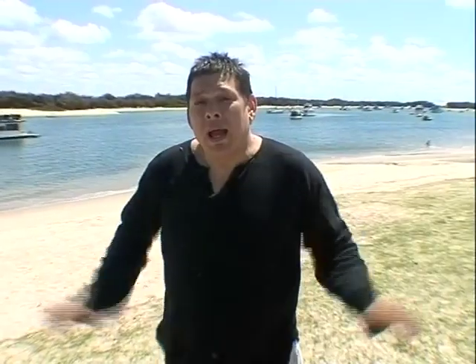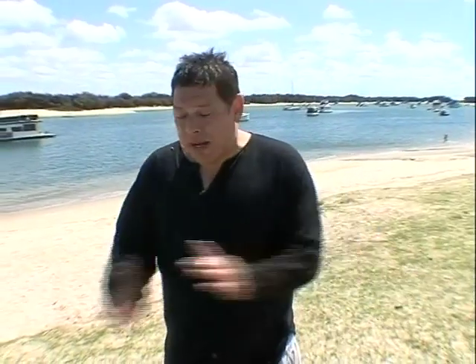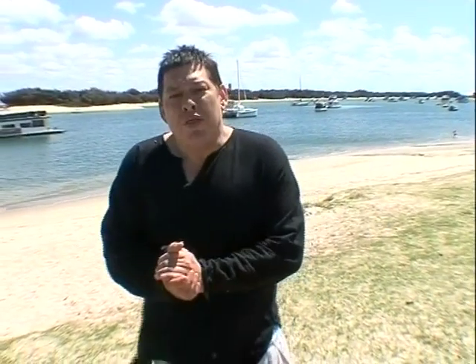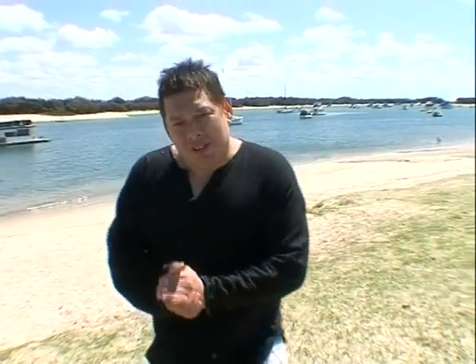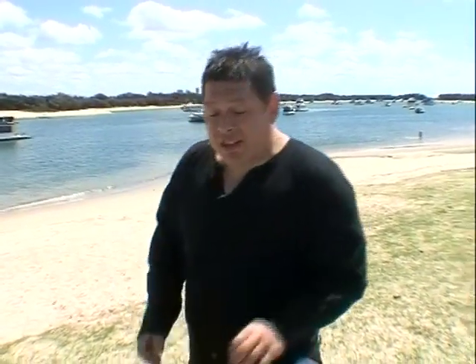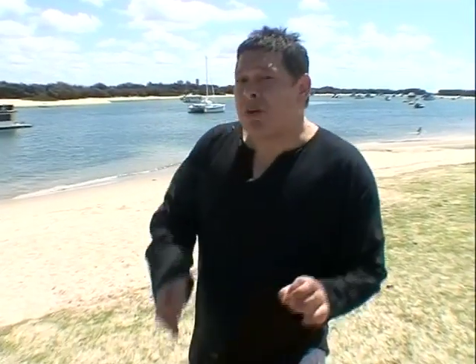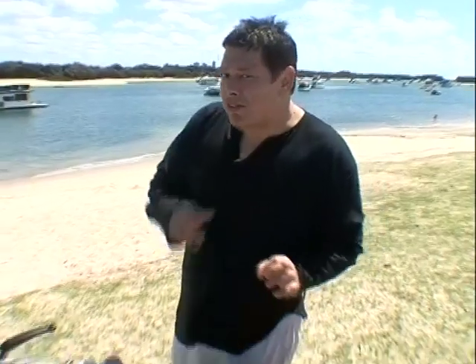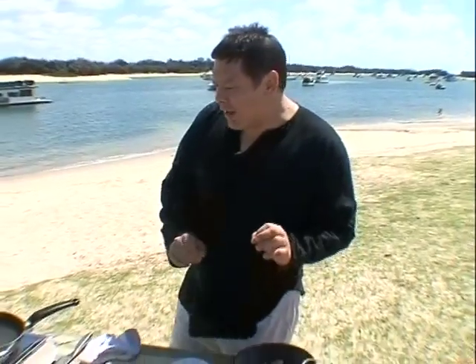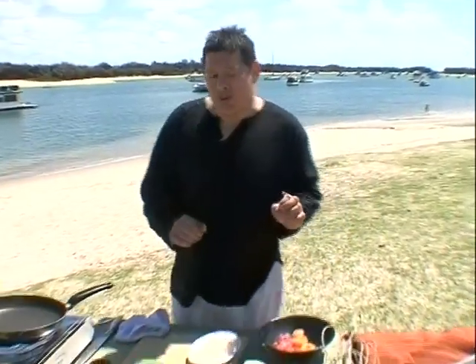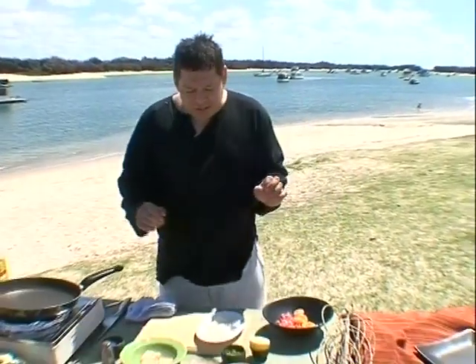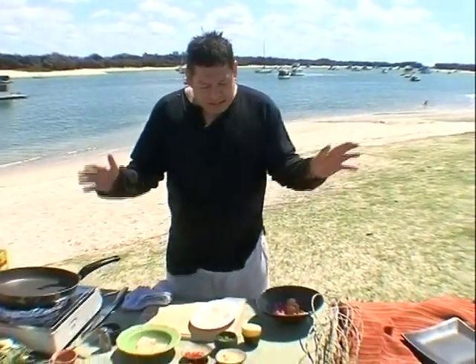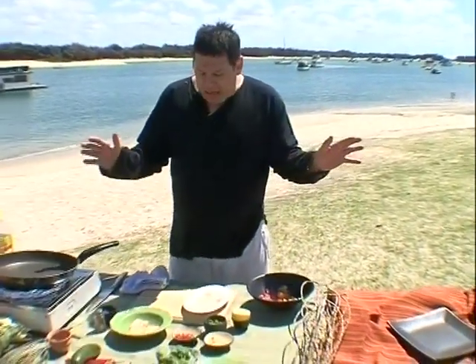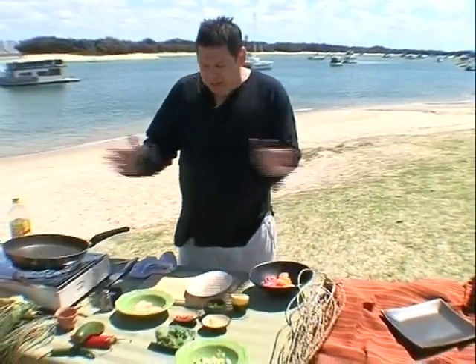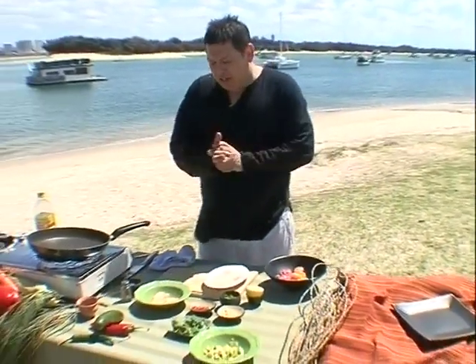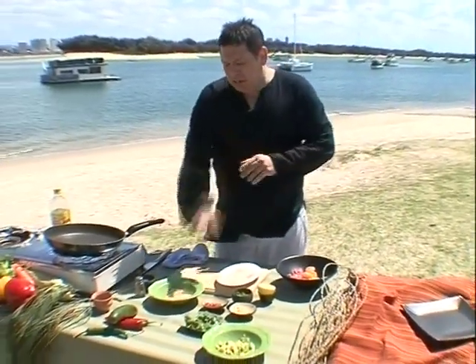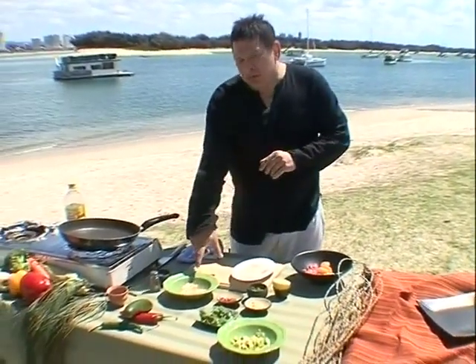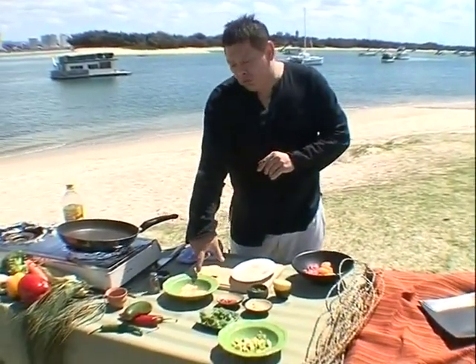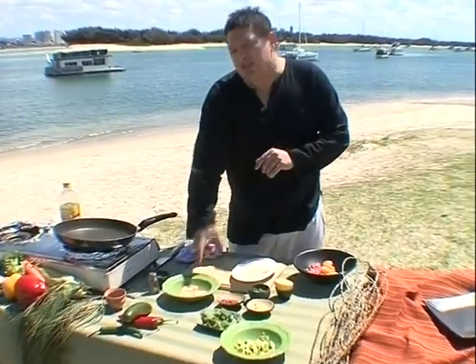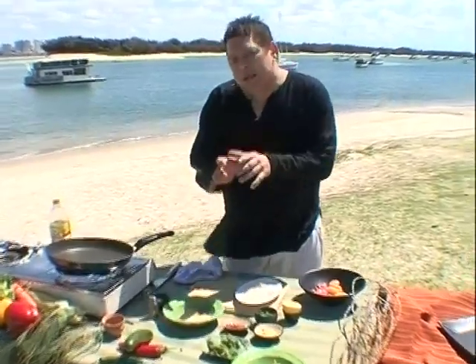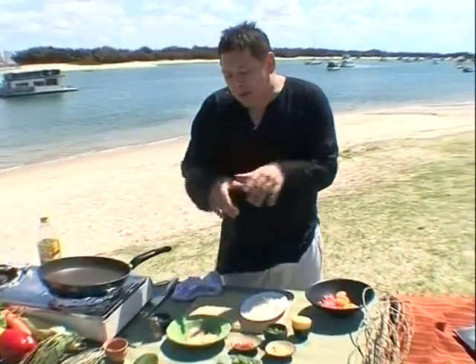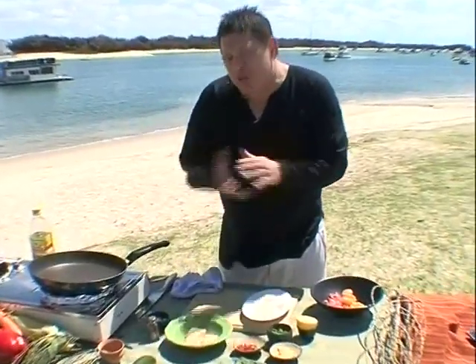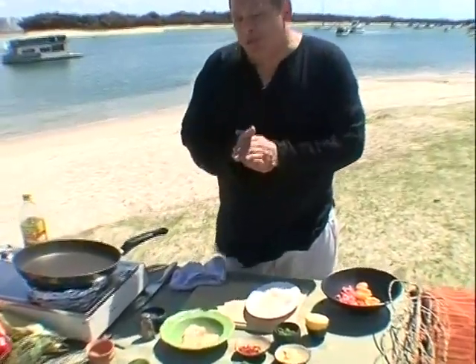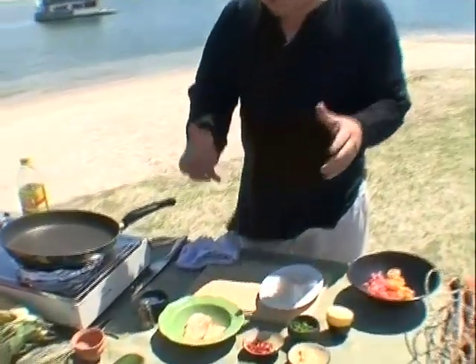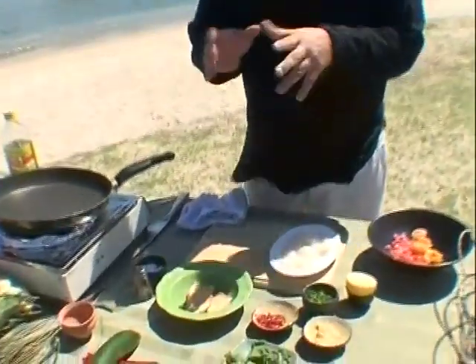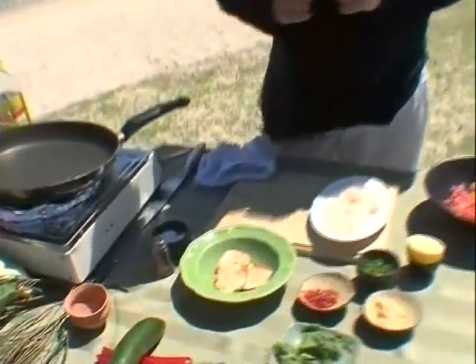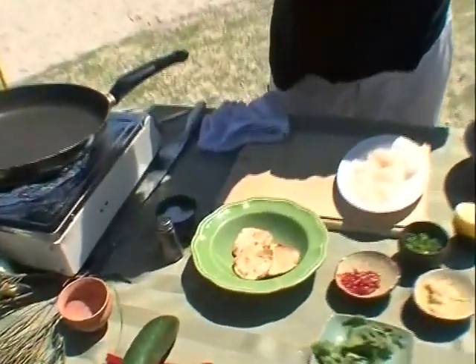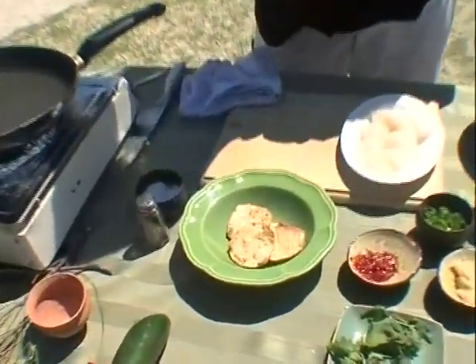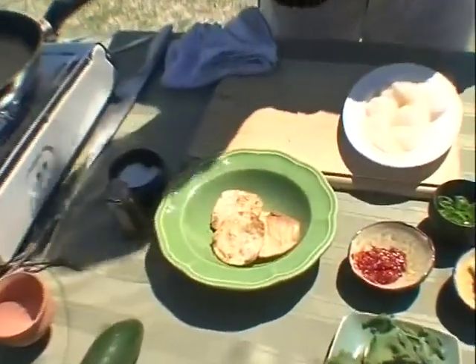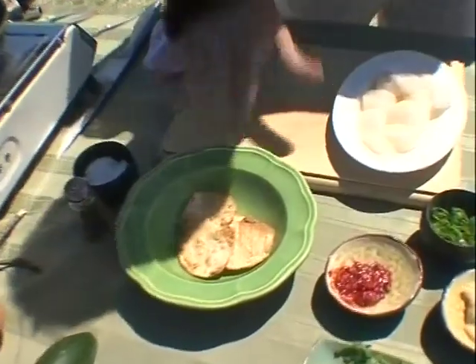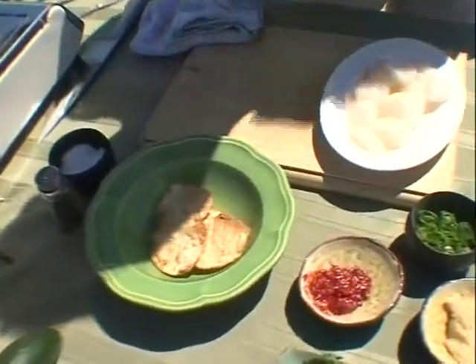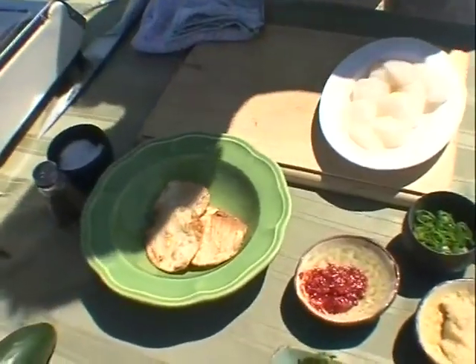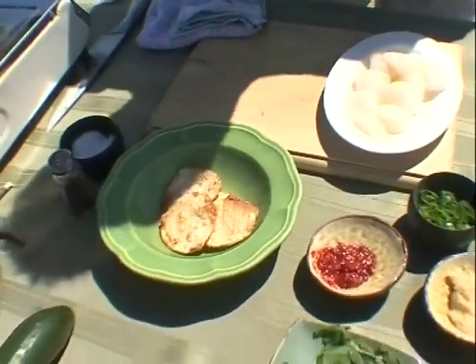Hello again. This dish has a distinct Mexican flavor to it. The ingredients: tortillas that have been cut down and crisped up to become little tostadas. This is going to be the base of our dish.